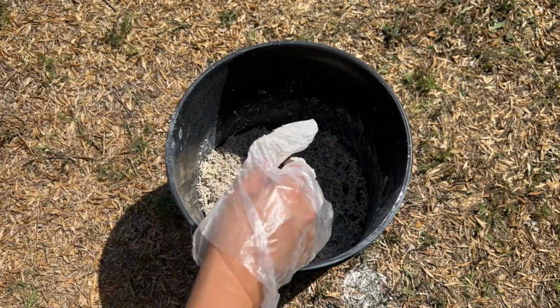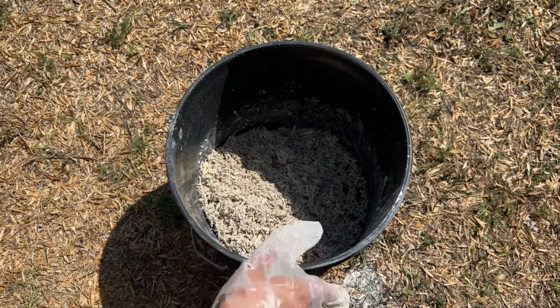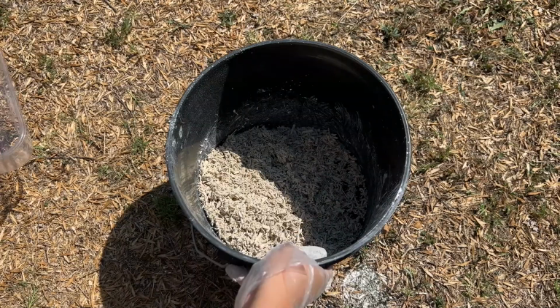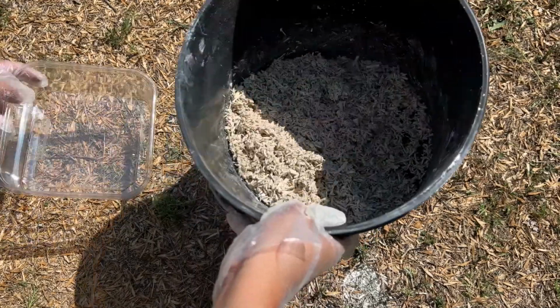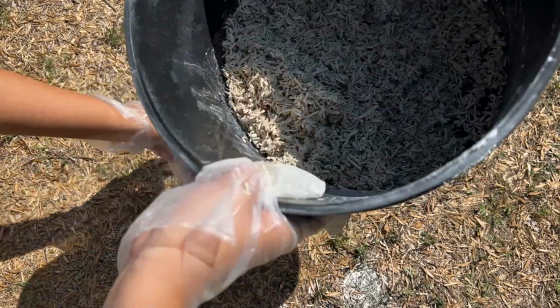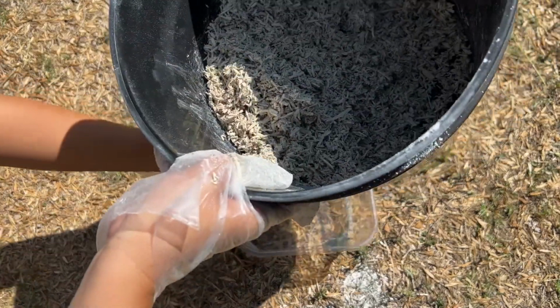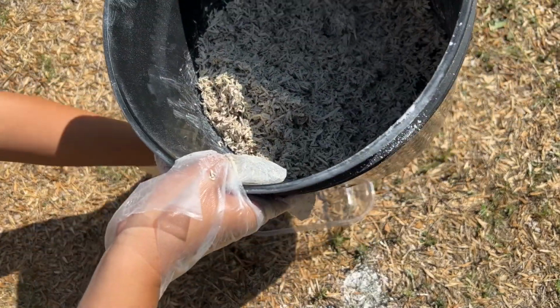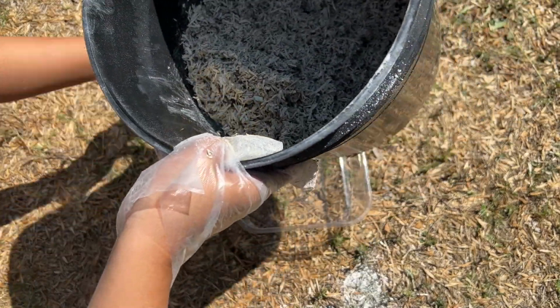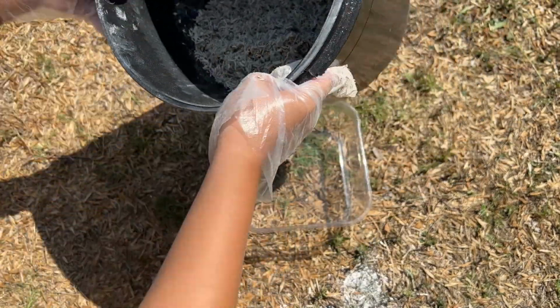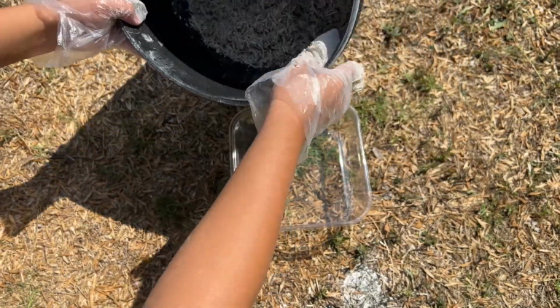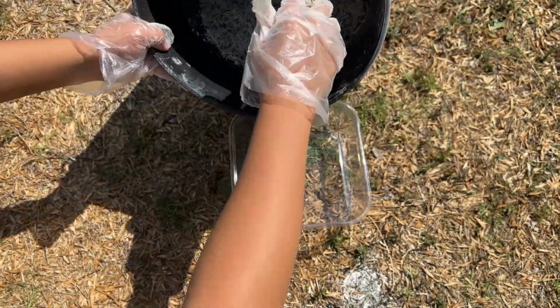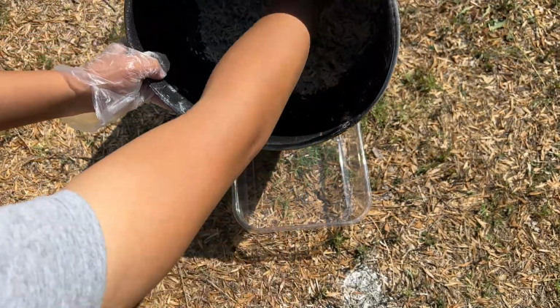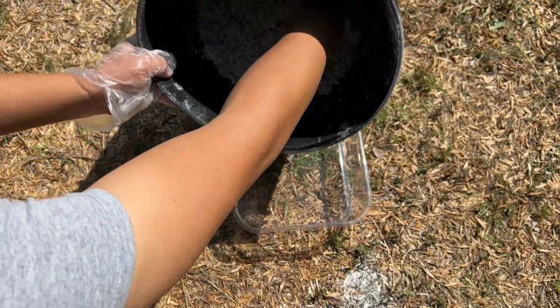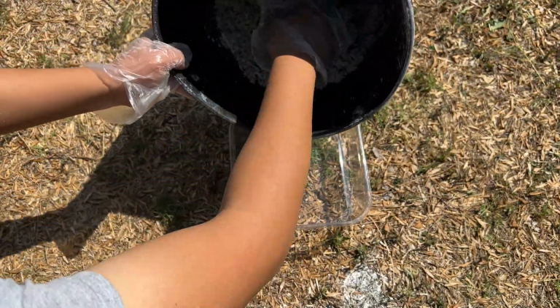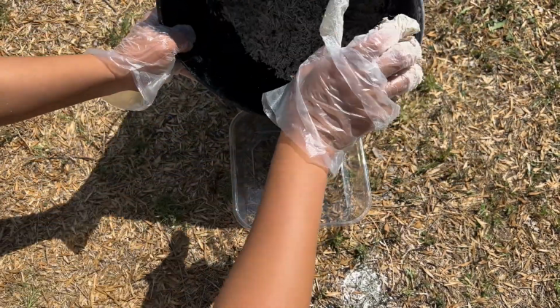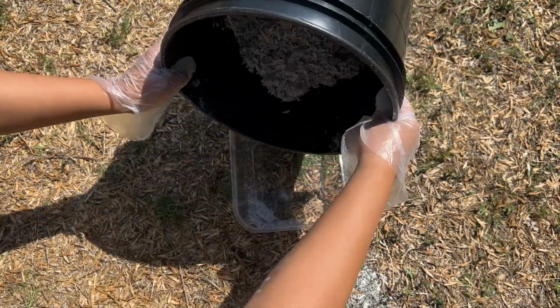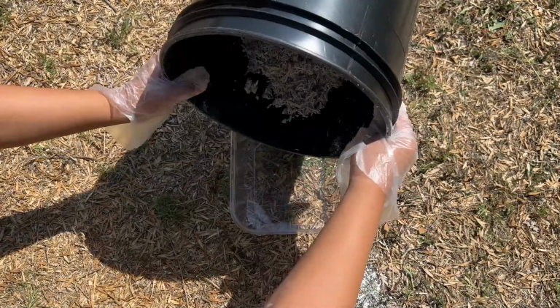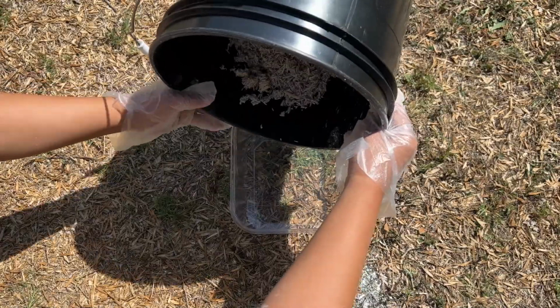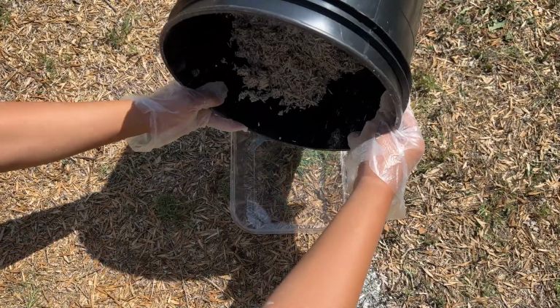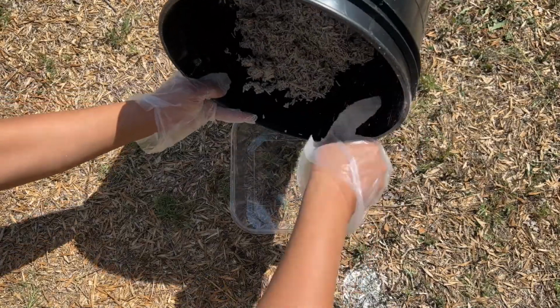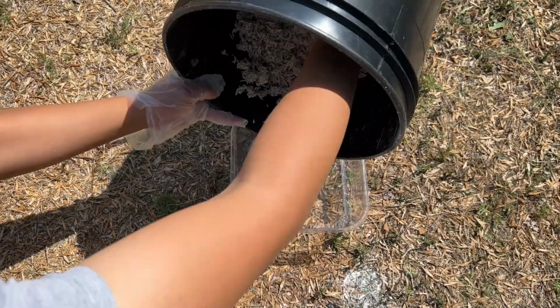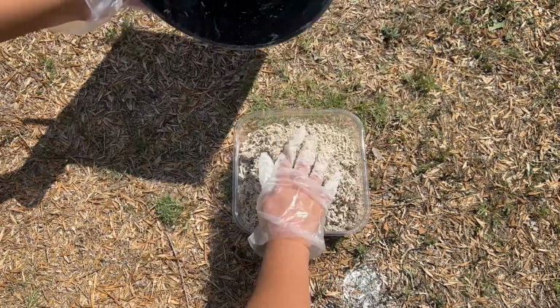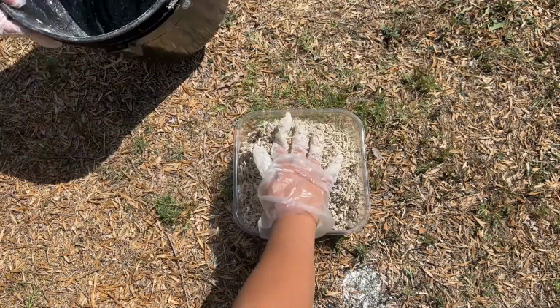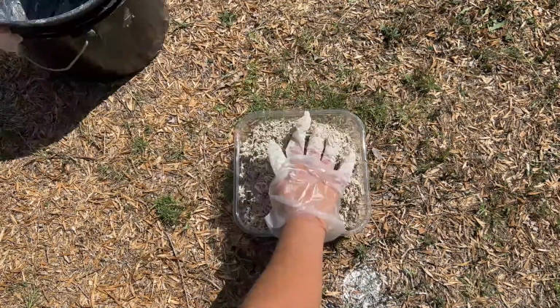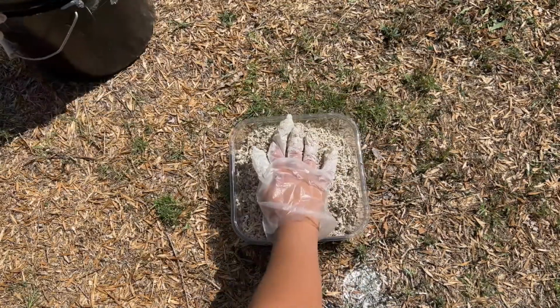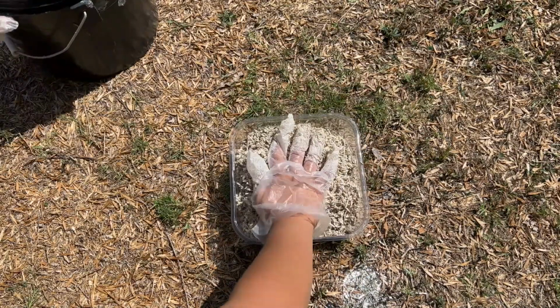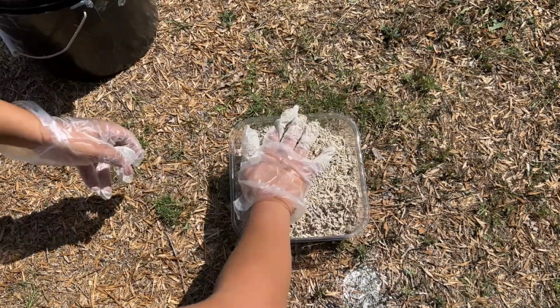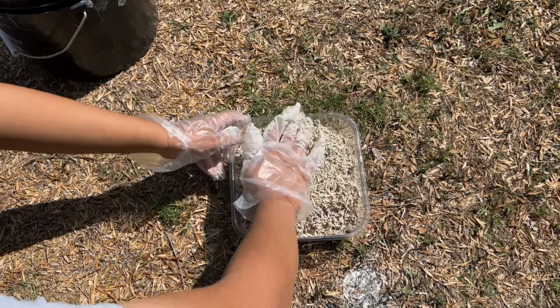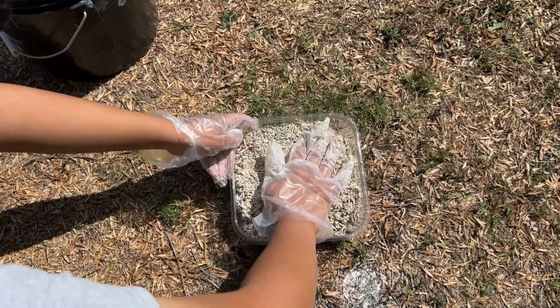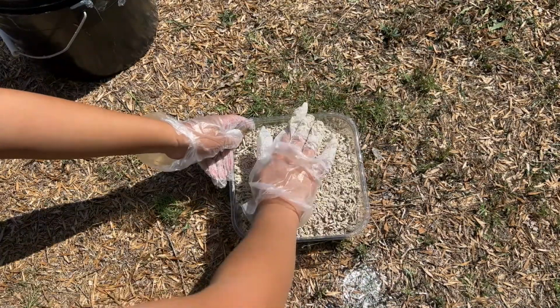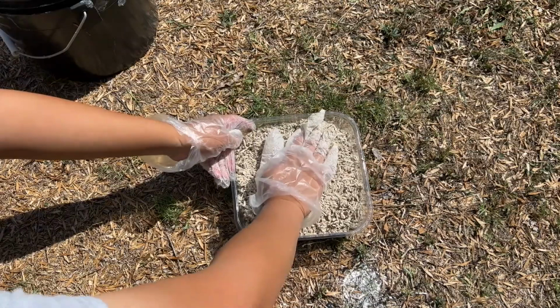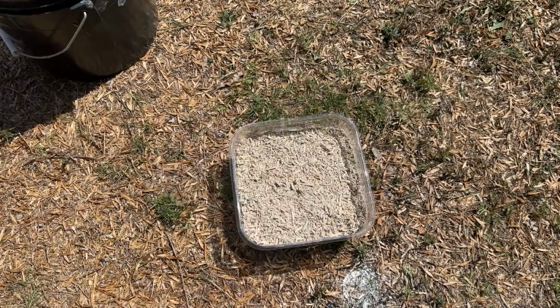I'm using a plastic tray I have lying around for the mold, and I'm just going to pour it all in here now that everything's mixed. And now I'm just going to tamp it down a little before letting it sit to dry.